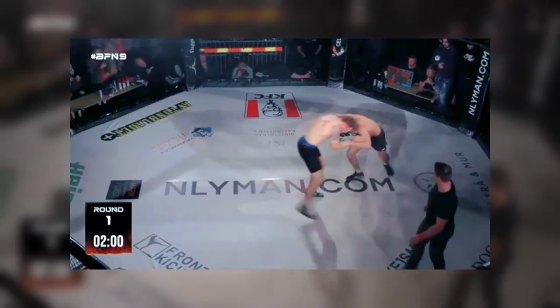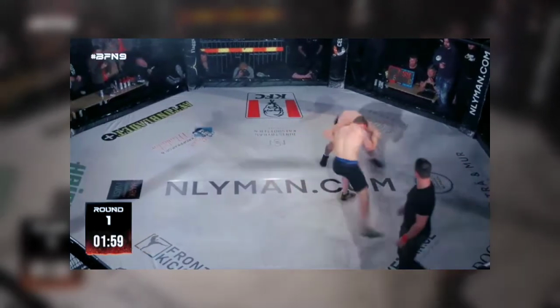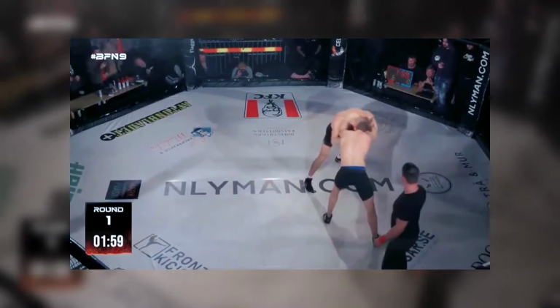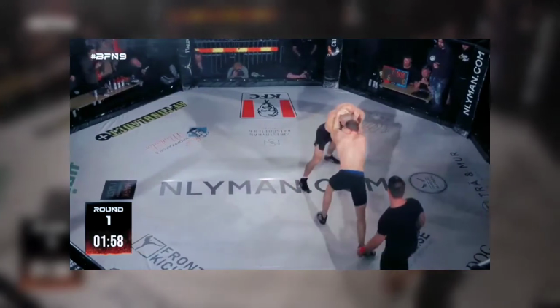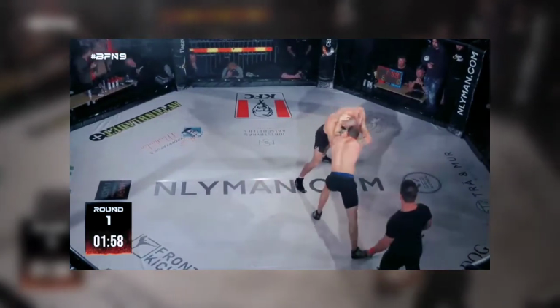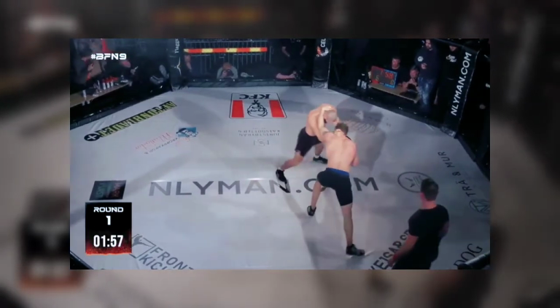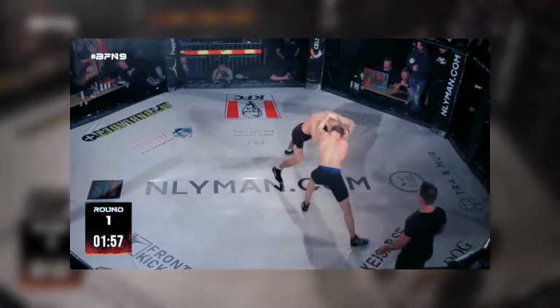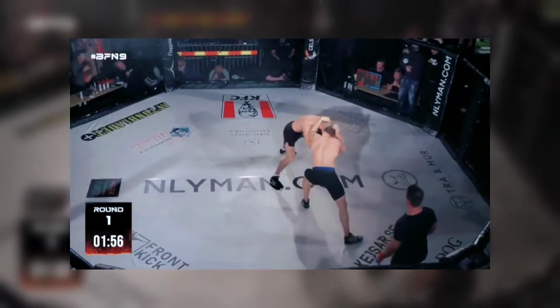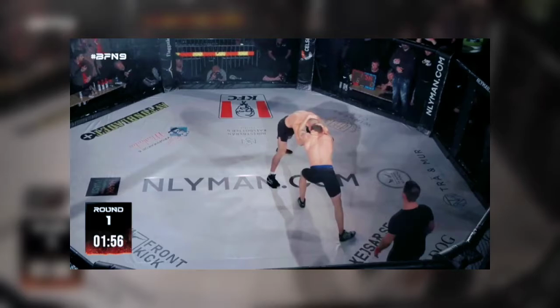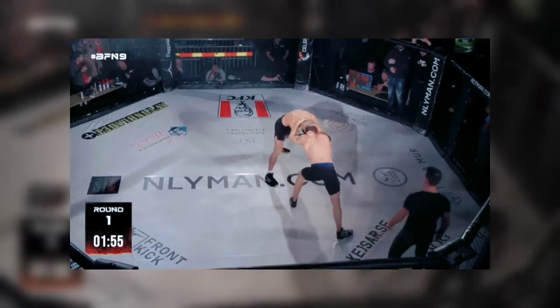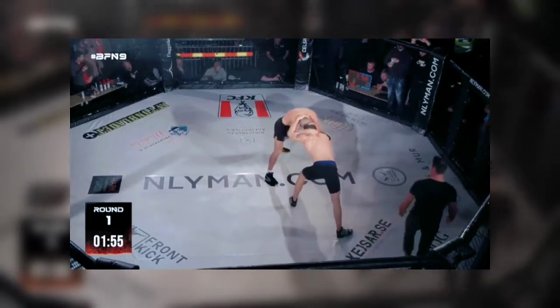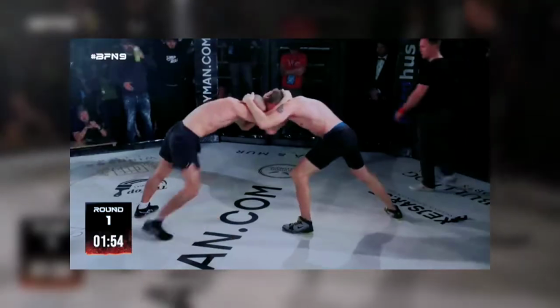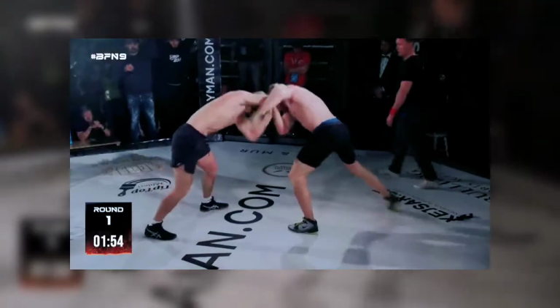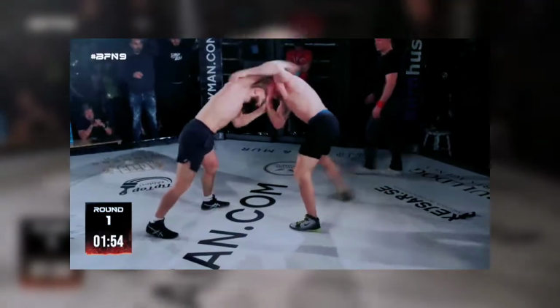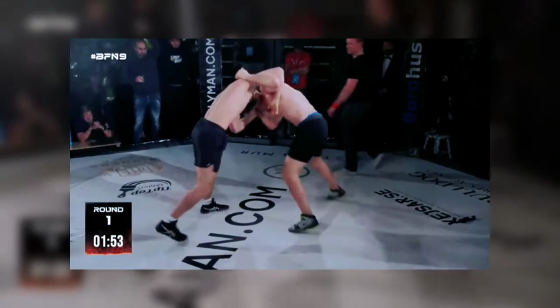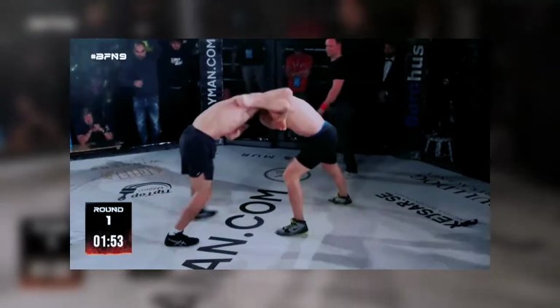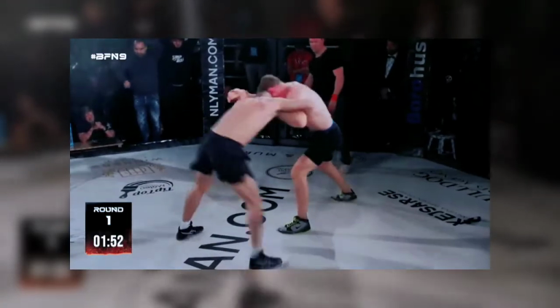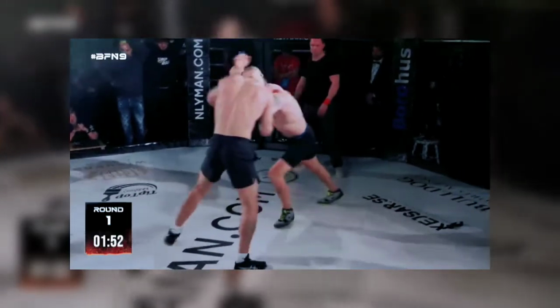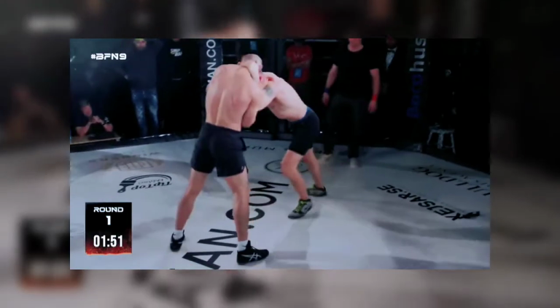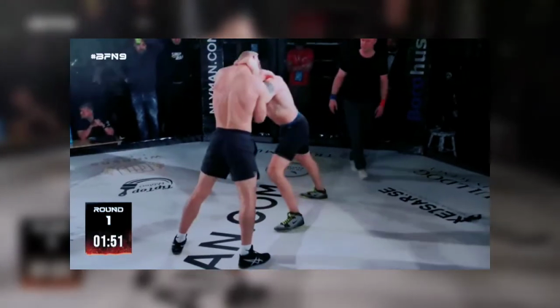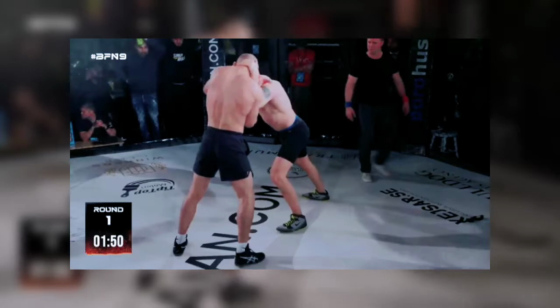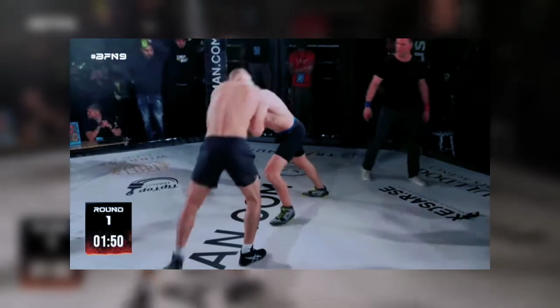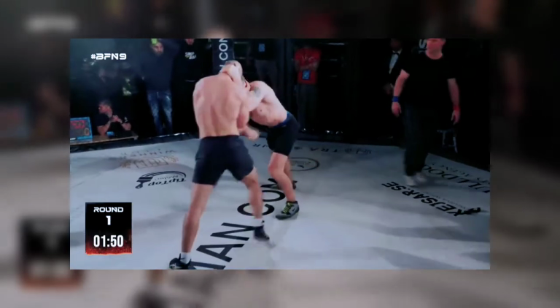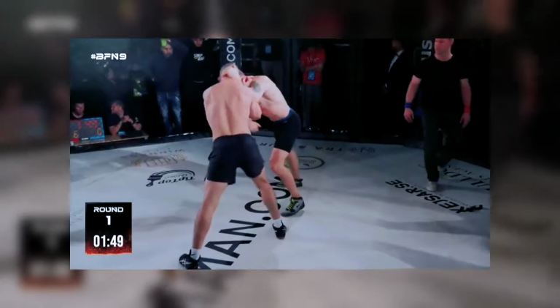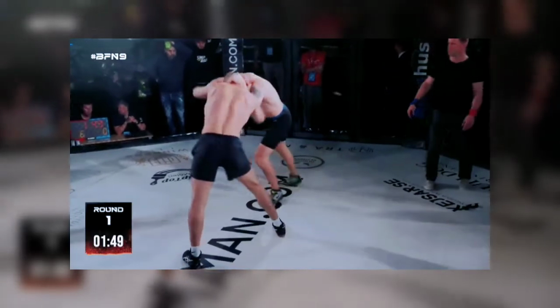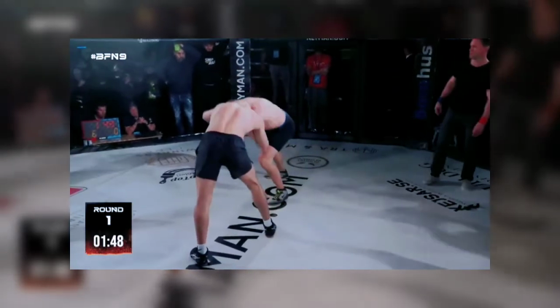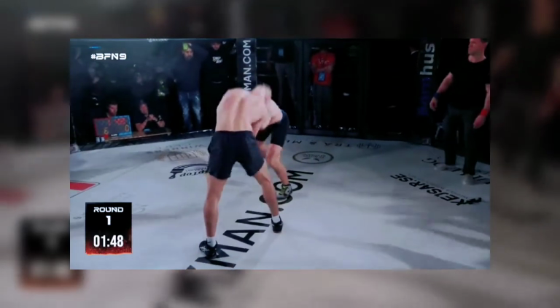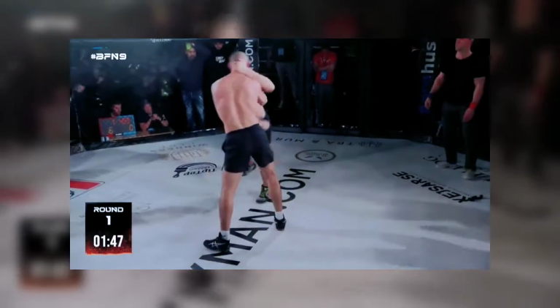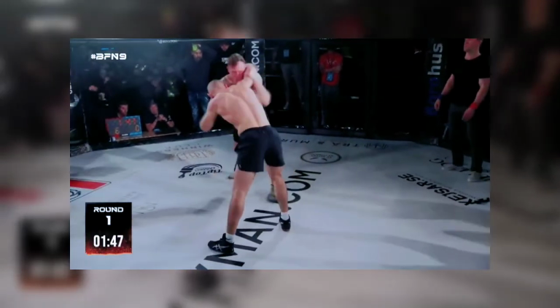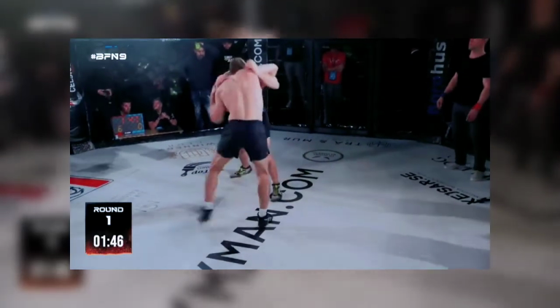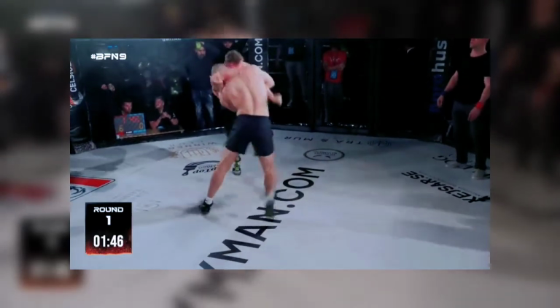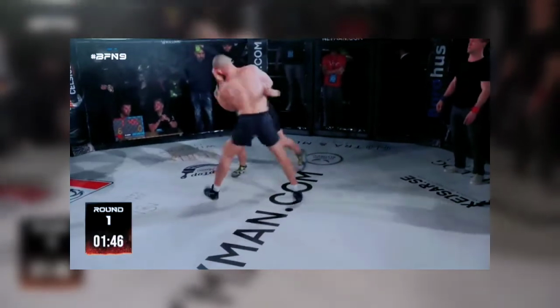I want to see Hermansen go for the takedown. Just risk it — he's got nothing to lose. Most of his offense is from the tie-up. Kansa has more of a freestyle background, so he's used to going for the legs.